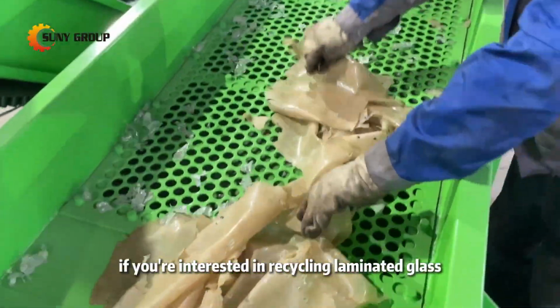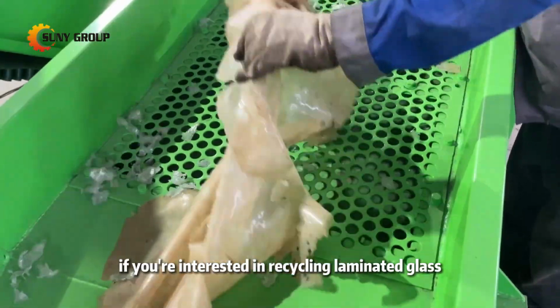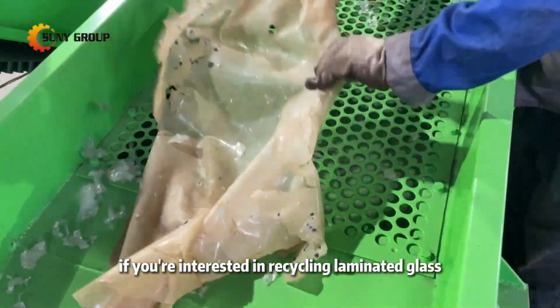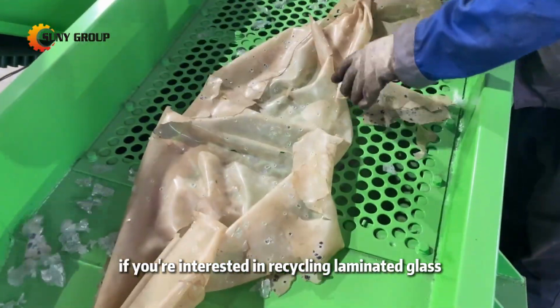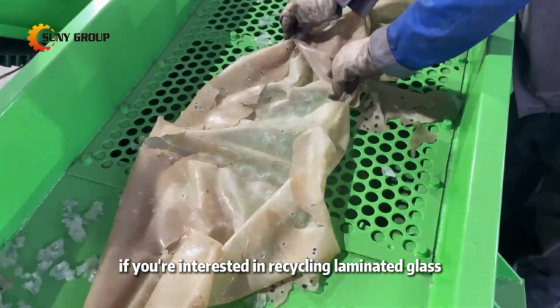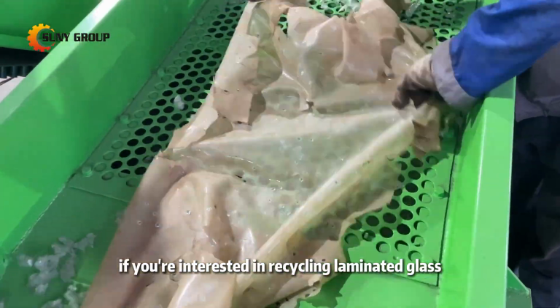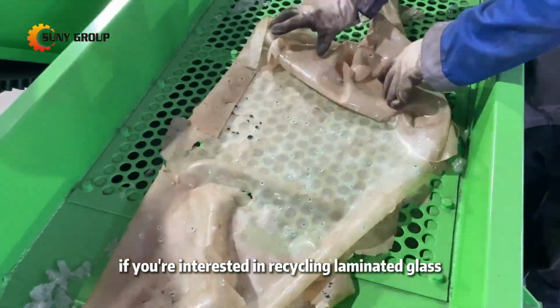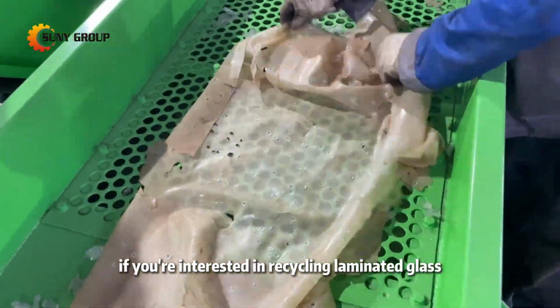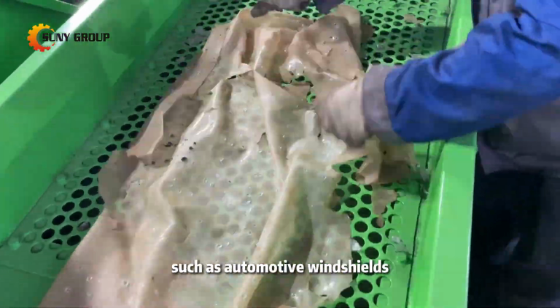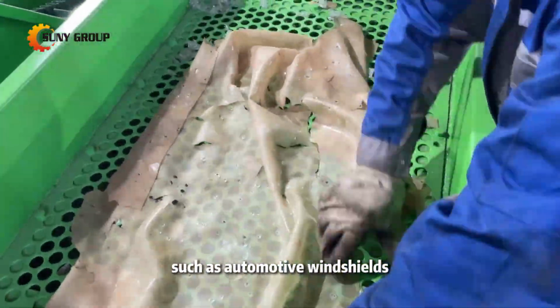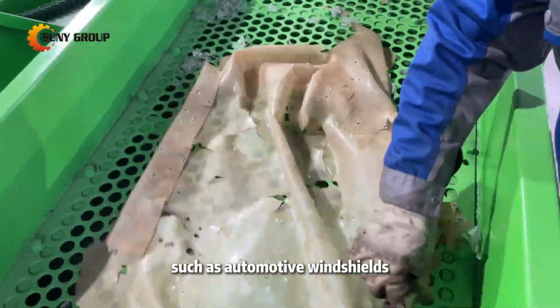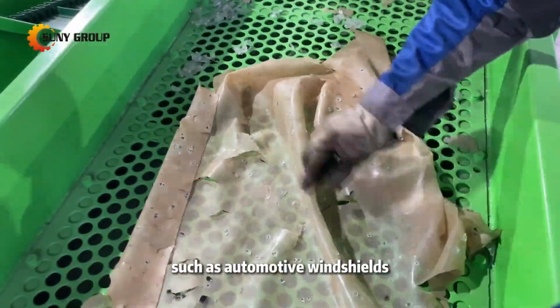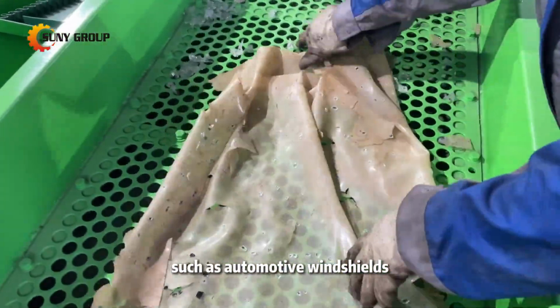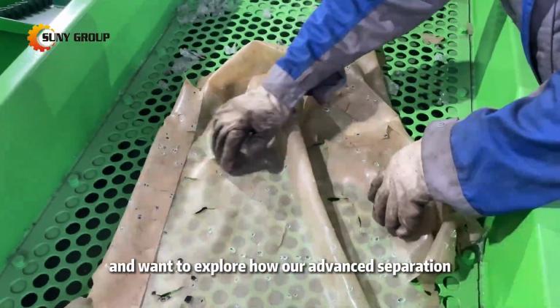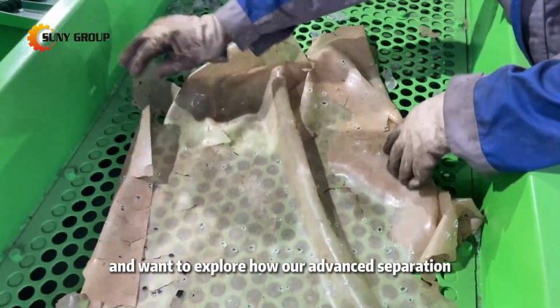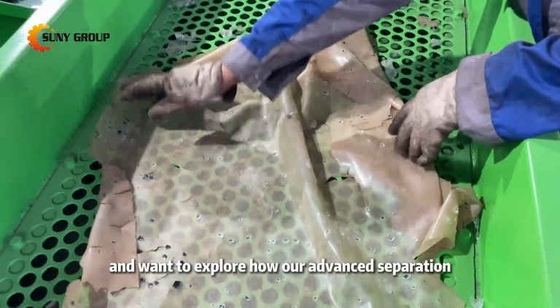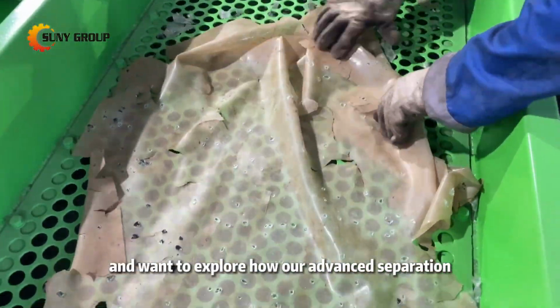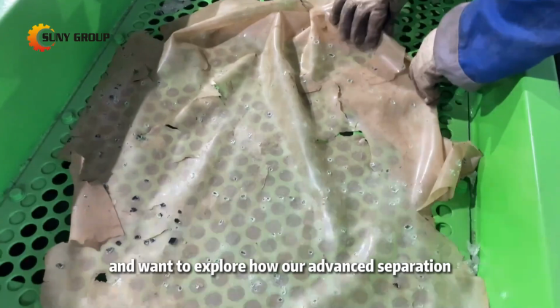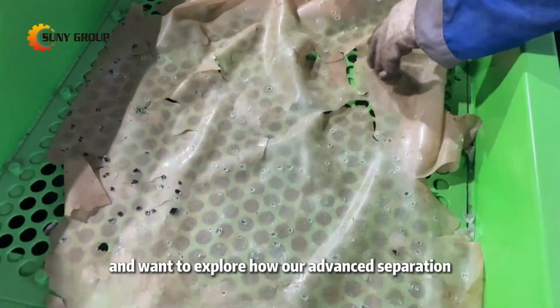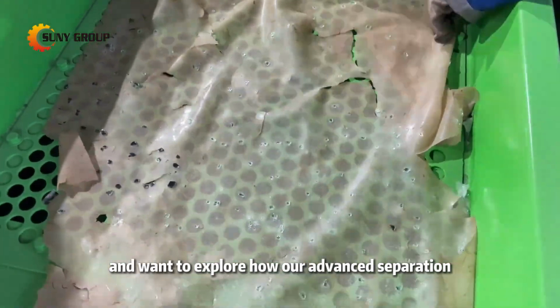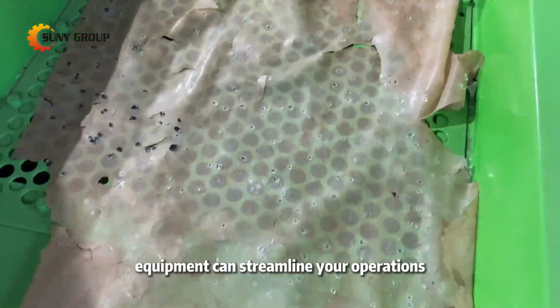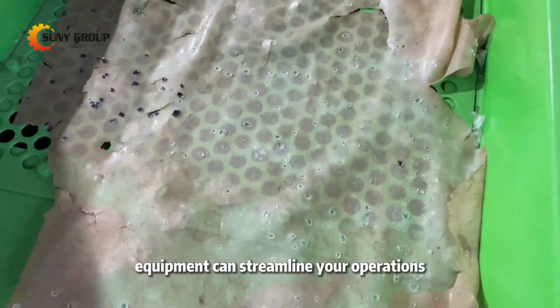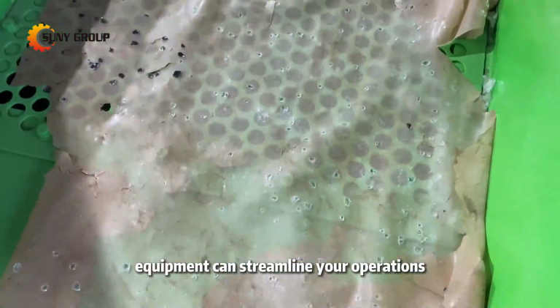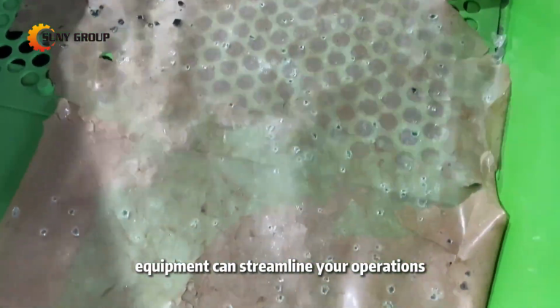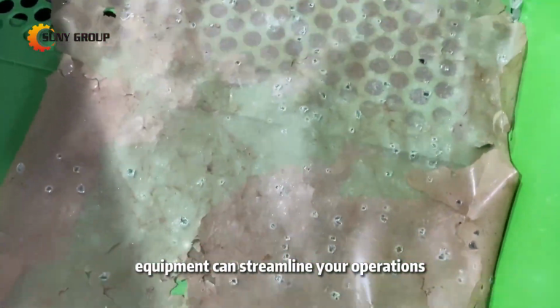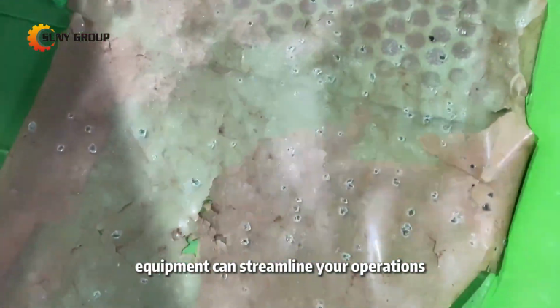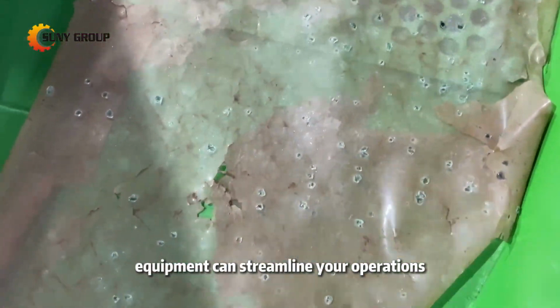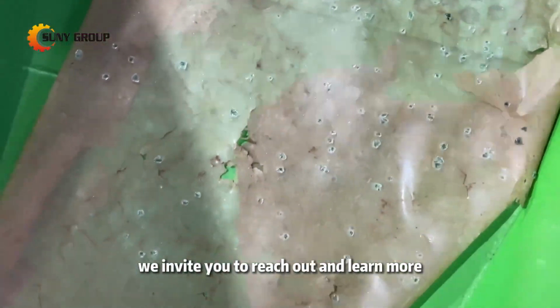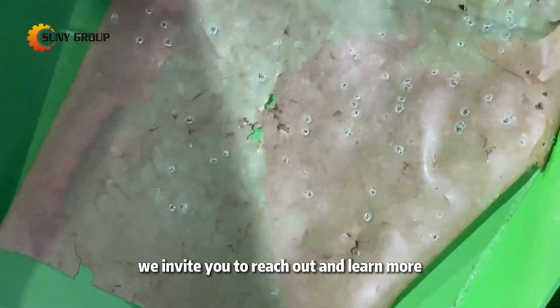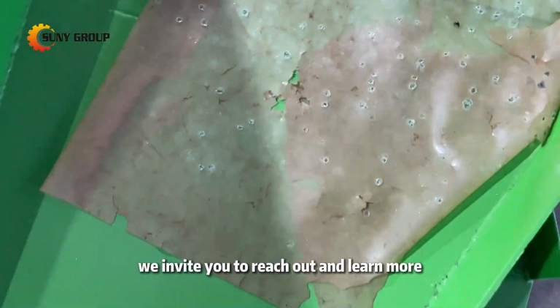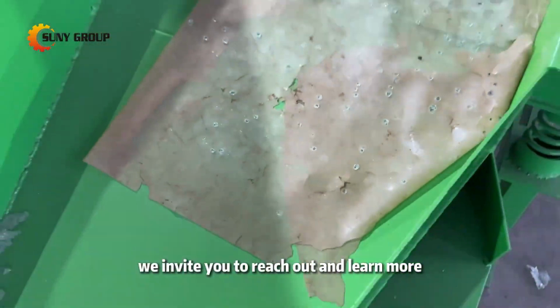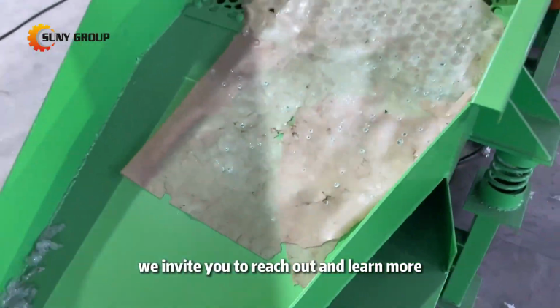If you're interested in recycling laminated glass, such as automotive windshields, and want to explore how our advanced separation equipment can streamline your operations, we invite you to reach out and learn more.